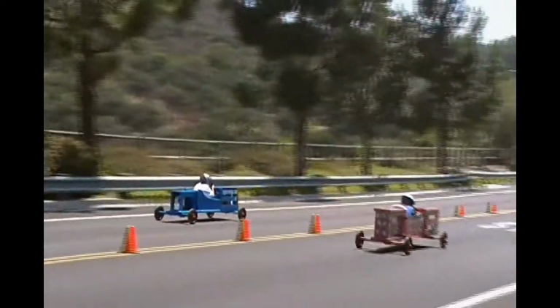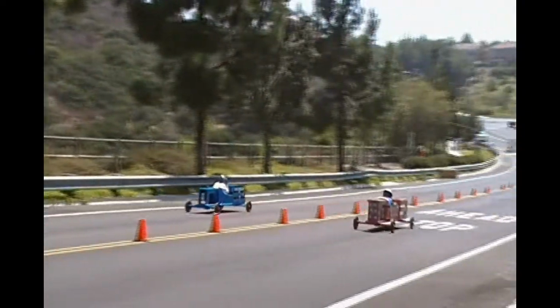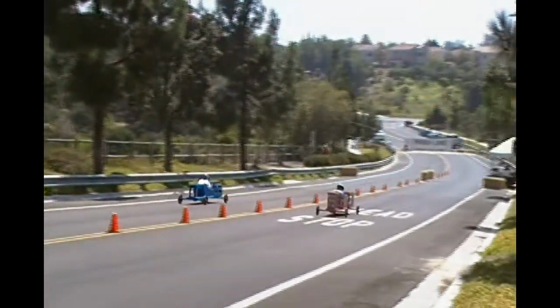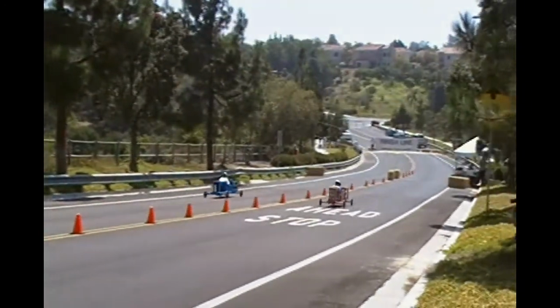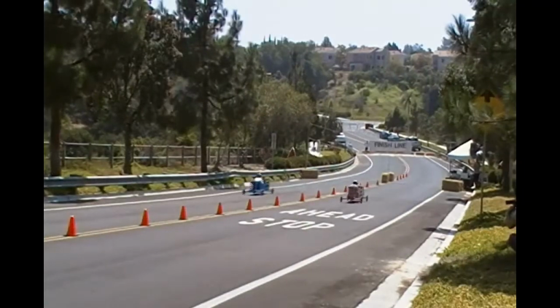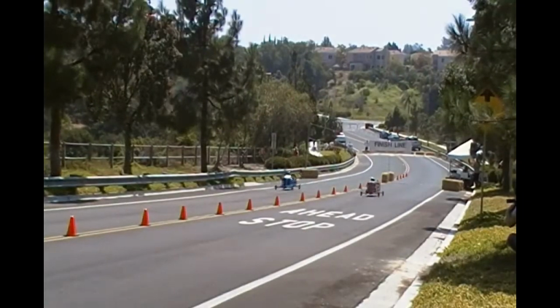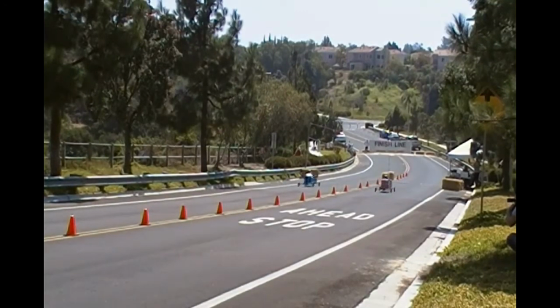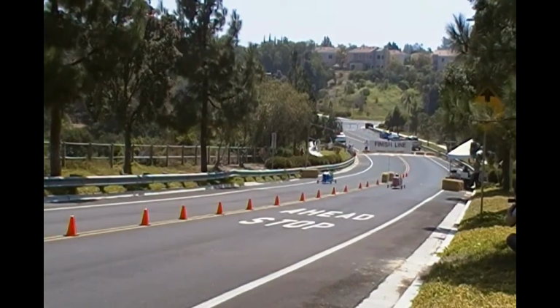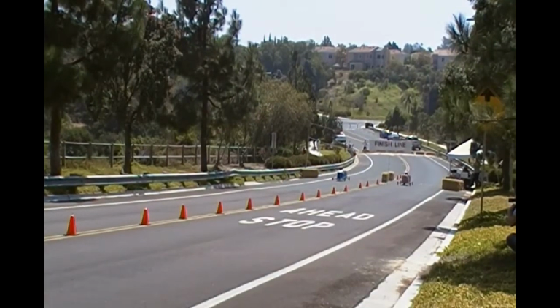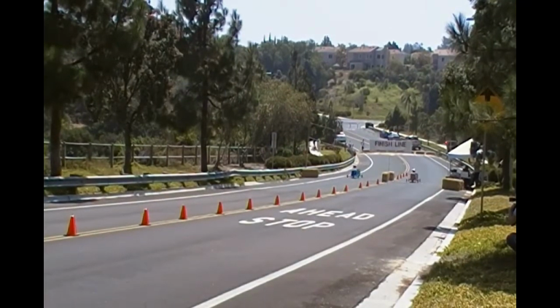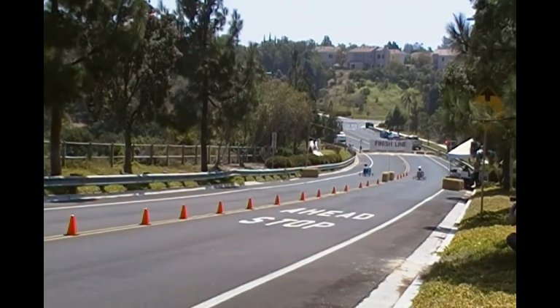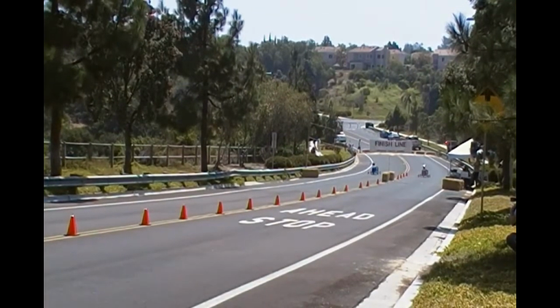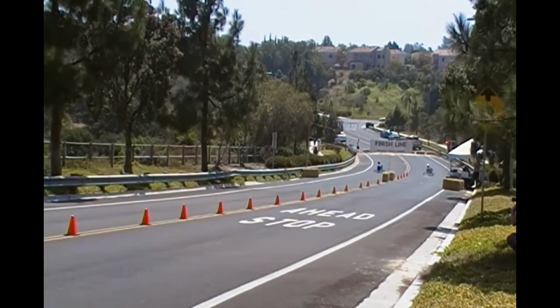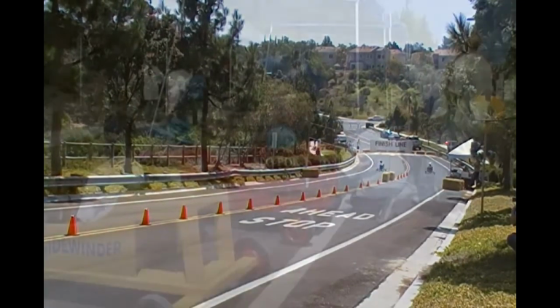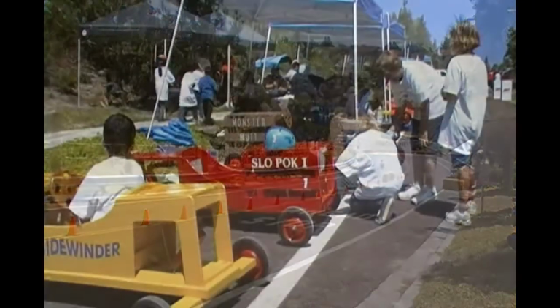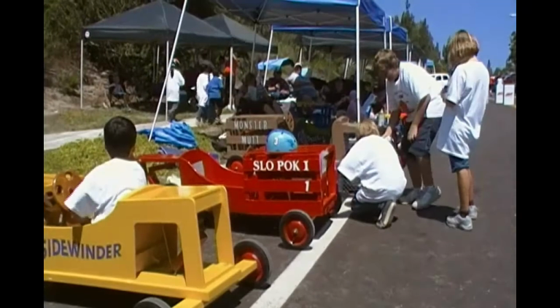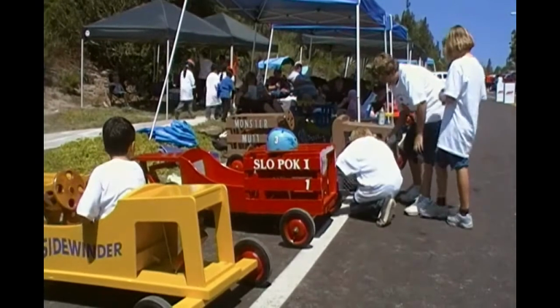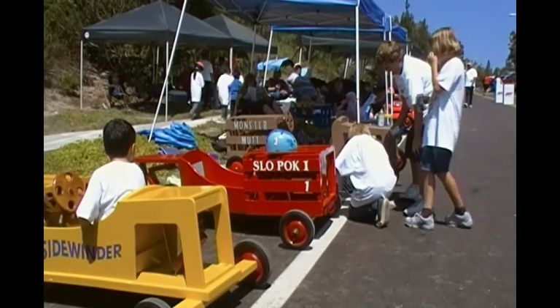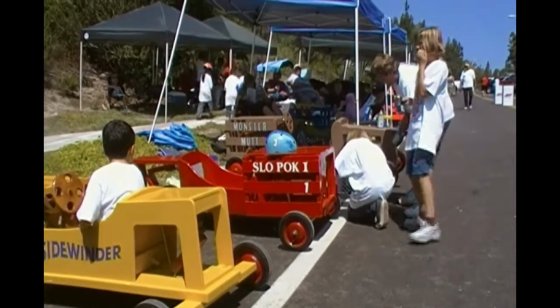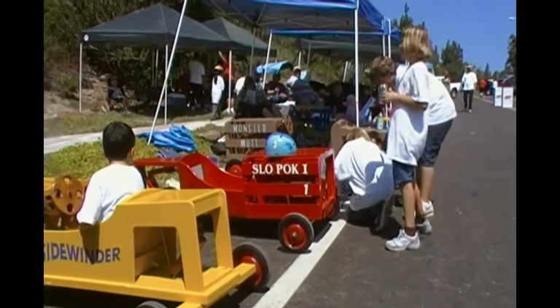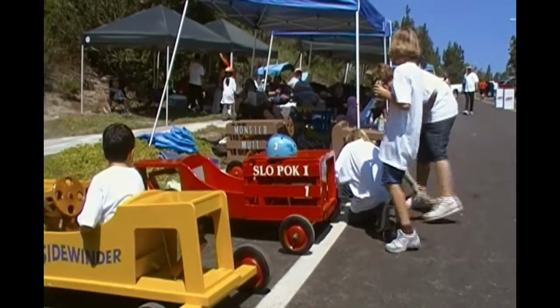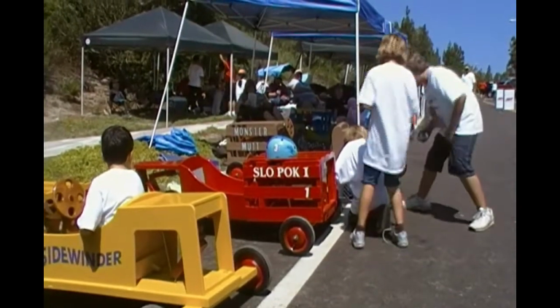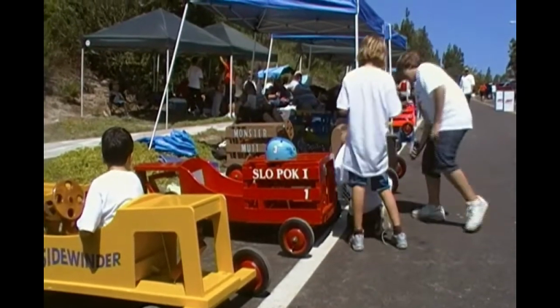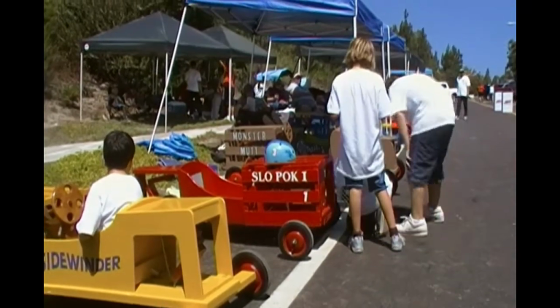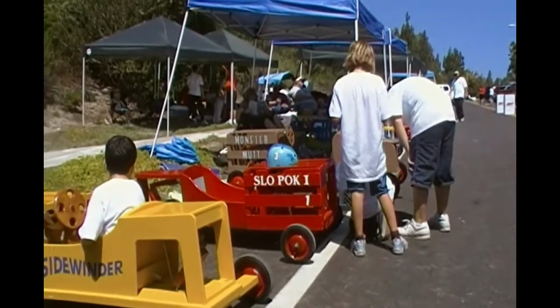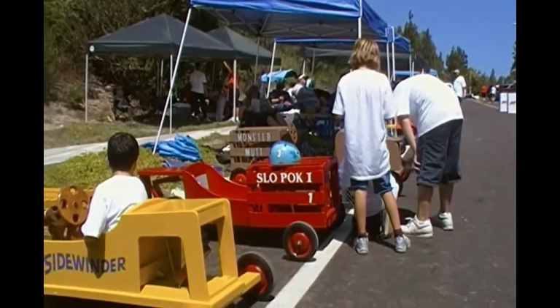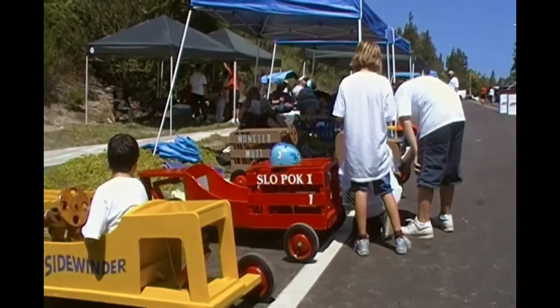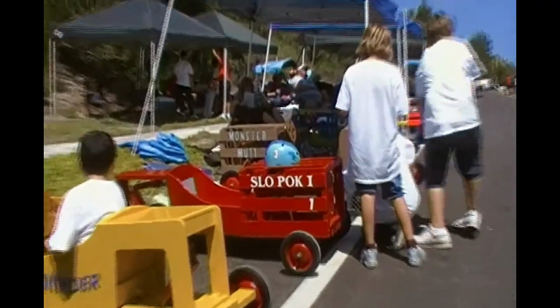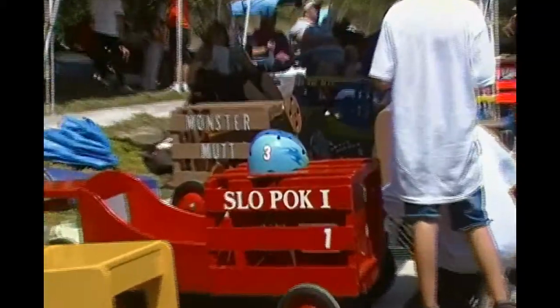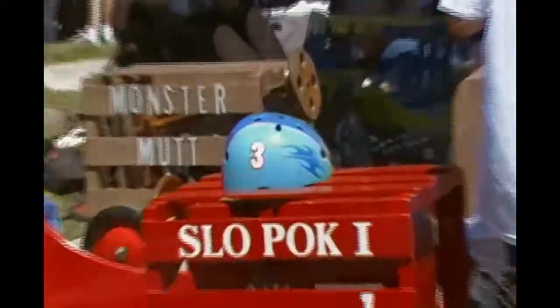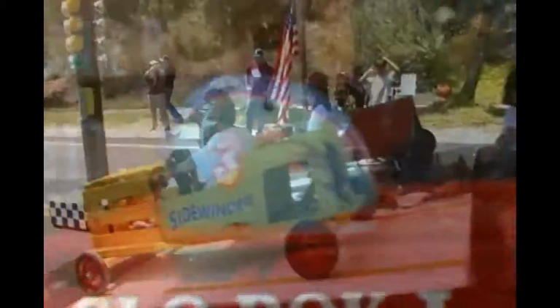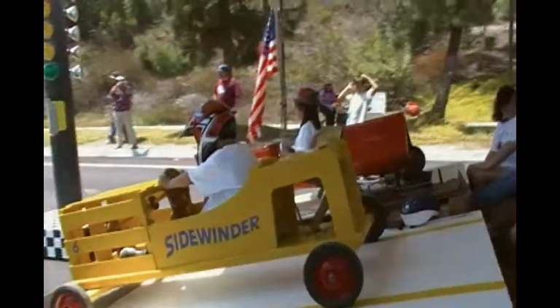Kids that have reached the age limit of 14 come back to help out on the starting gate and other areas. There are even cars that kids can use if they can't afford the cost to build their own. So are you ready to get your child on the hill? Check out our website for links and information on how you can be there next year.